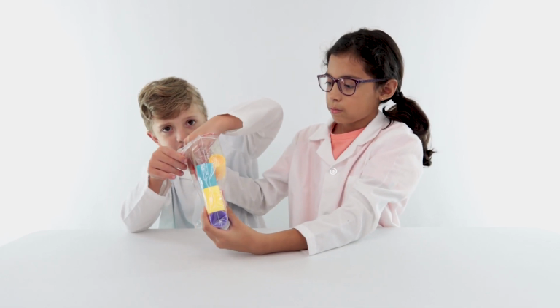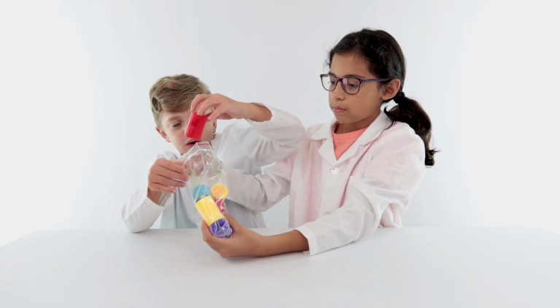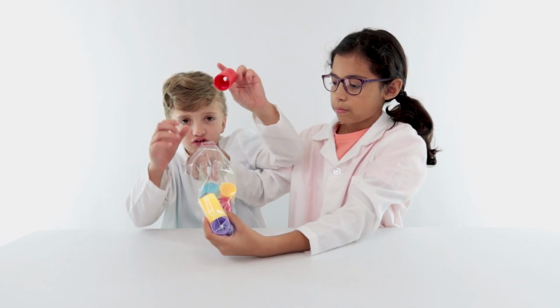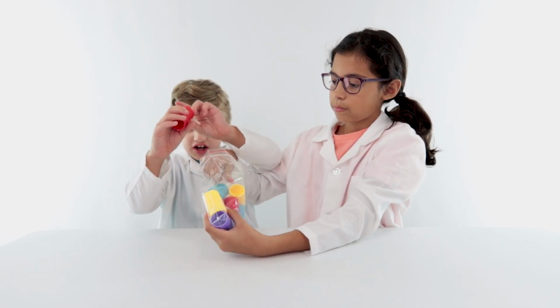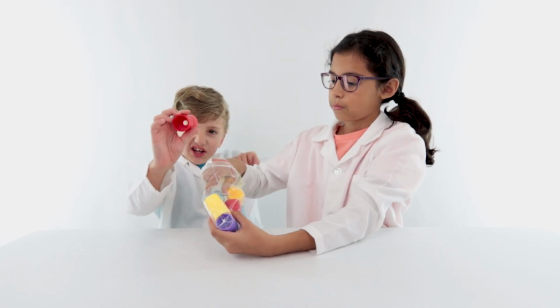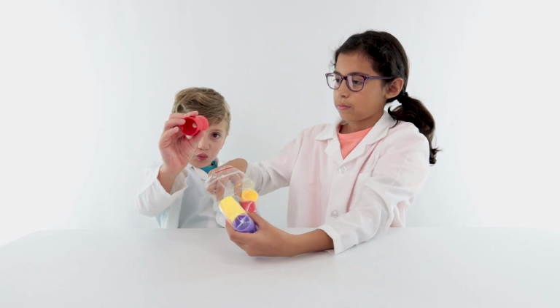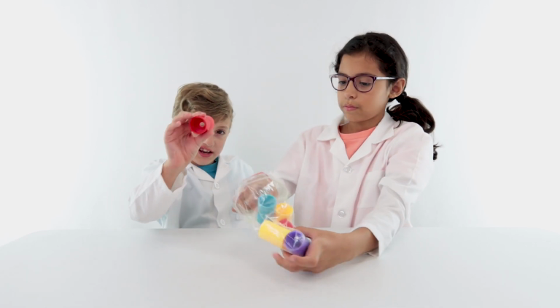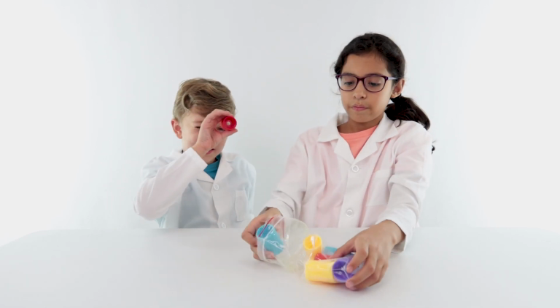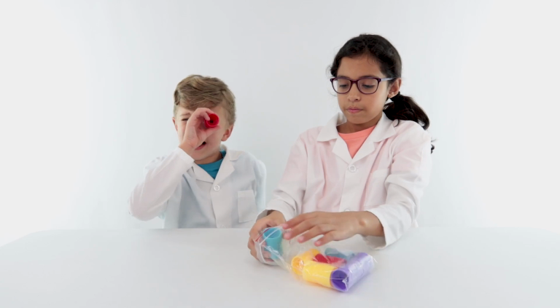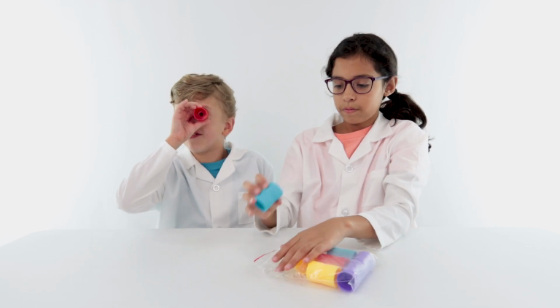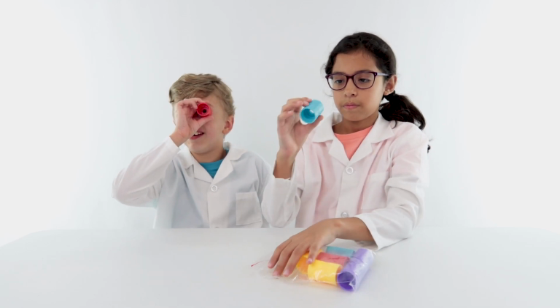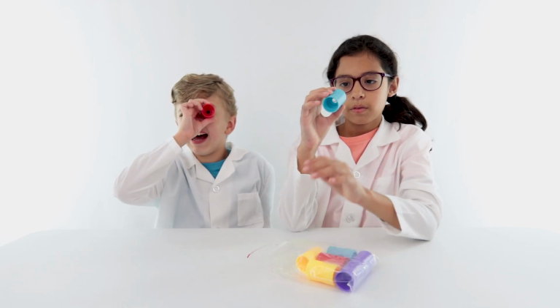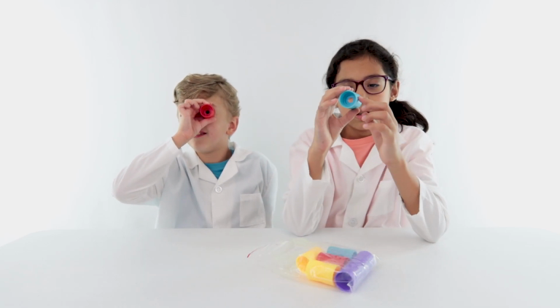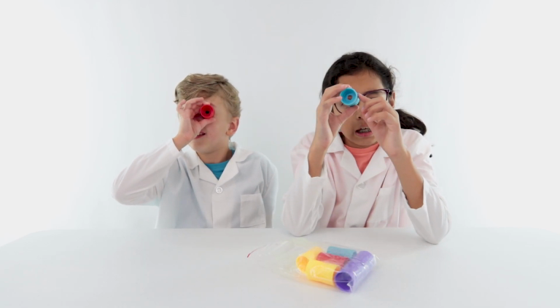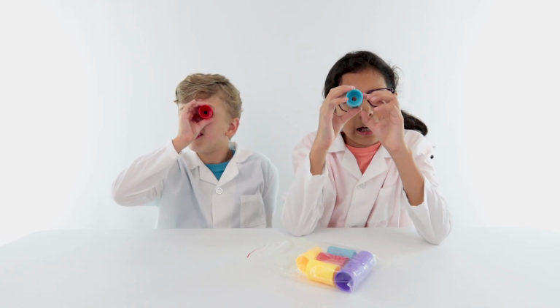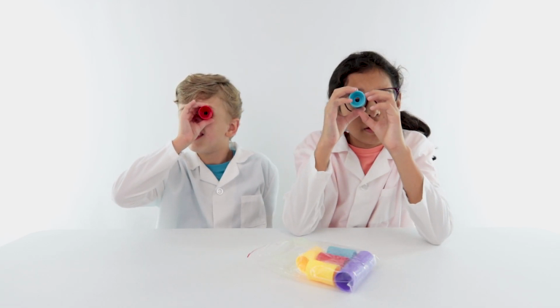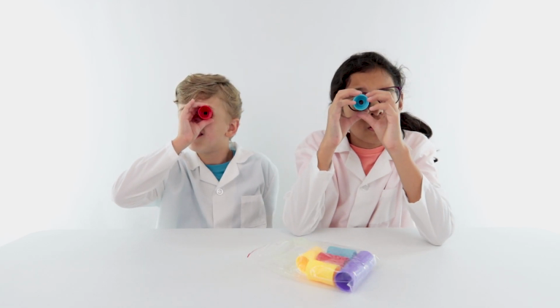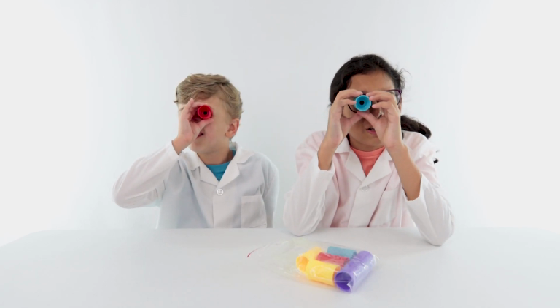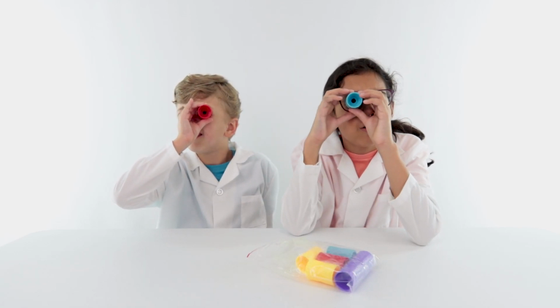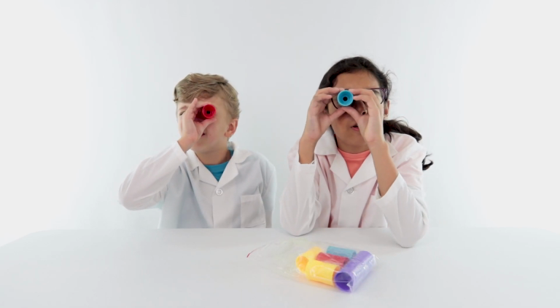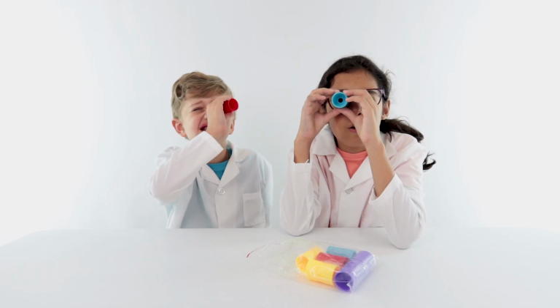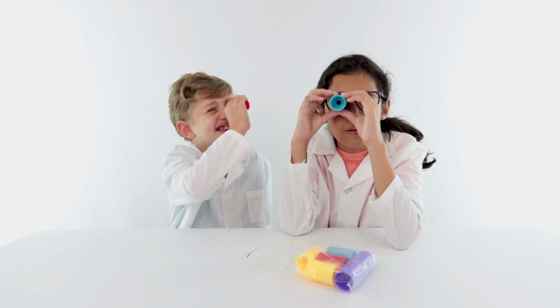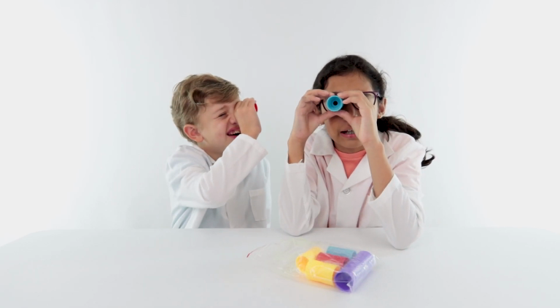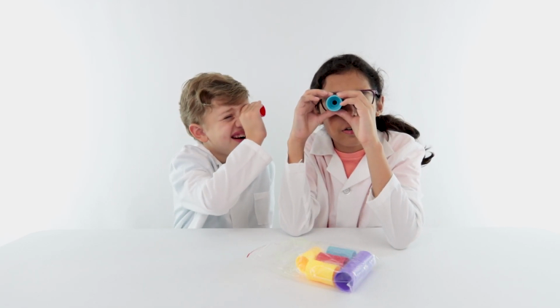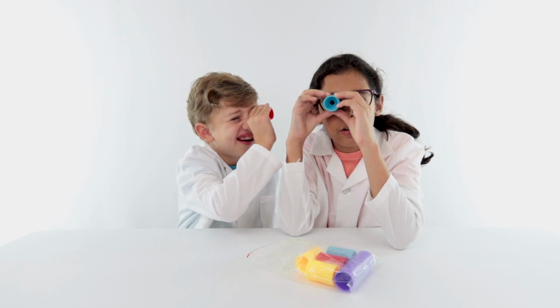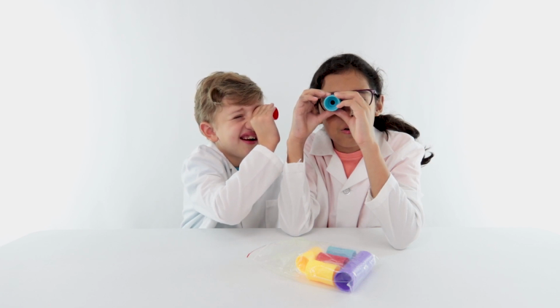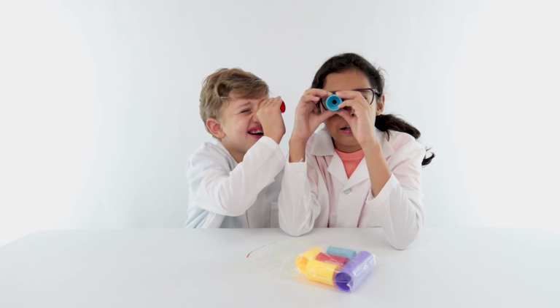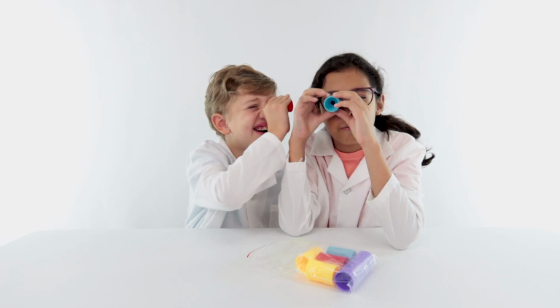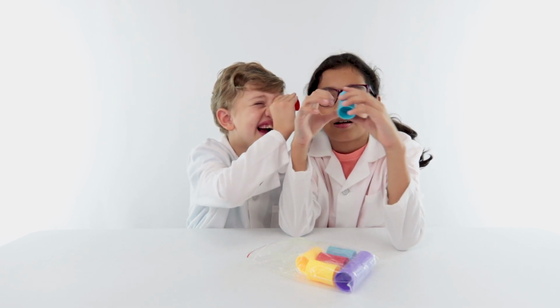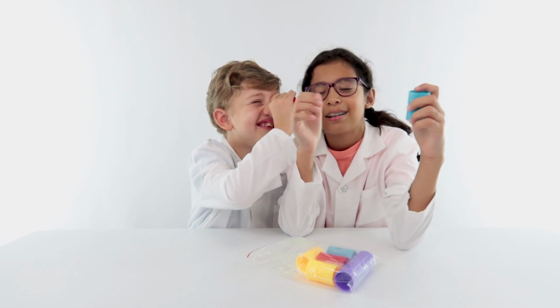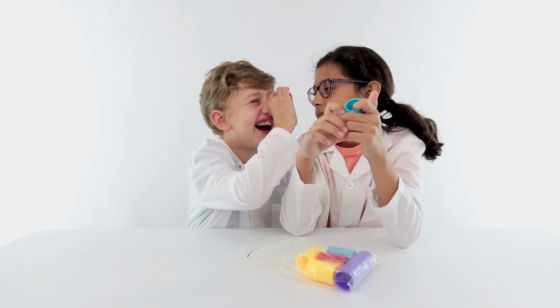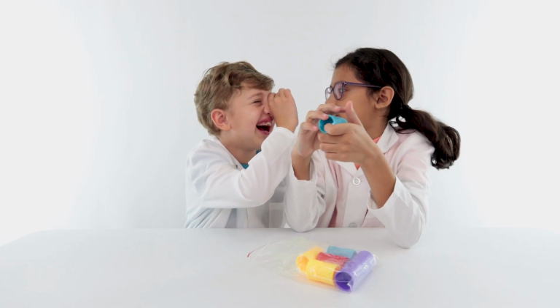These cool little bottle connectors connect bottles to their bottle connectors. We're going to use red like a magnifying glass, and it has this little tiny hole in it. I can still see the whole entire camera through it. I can see your eye!